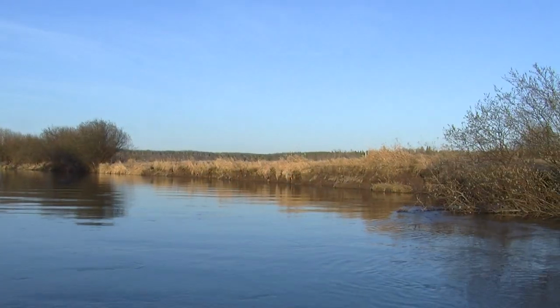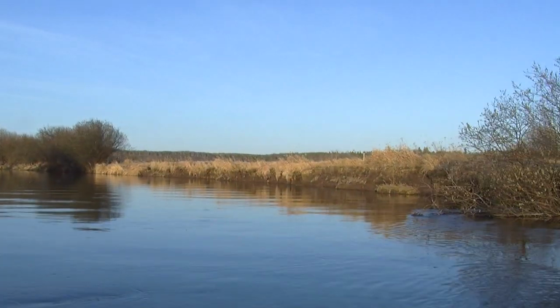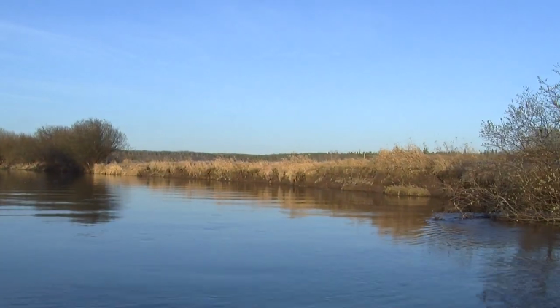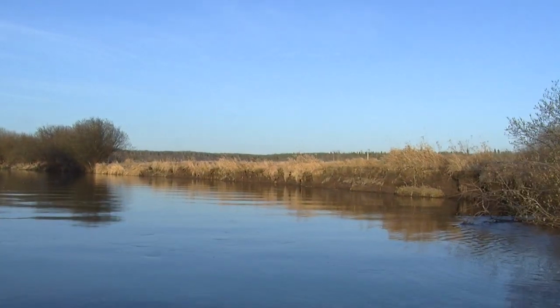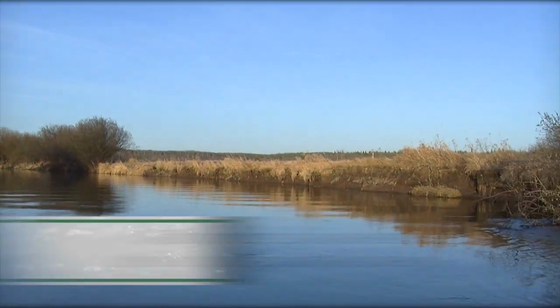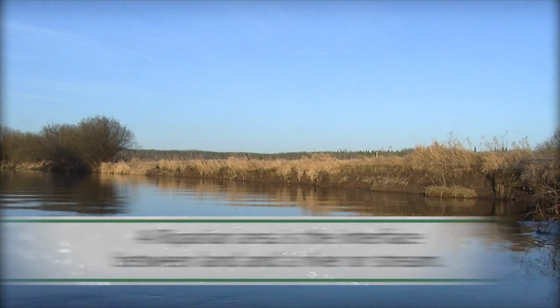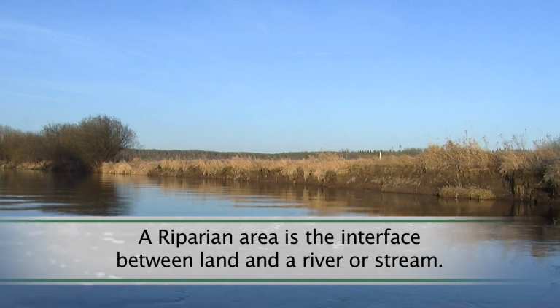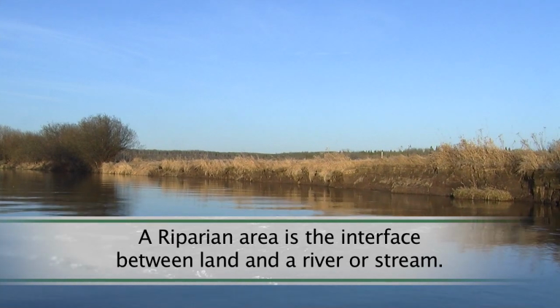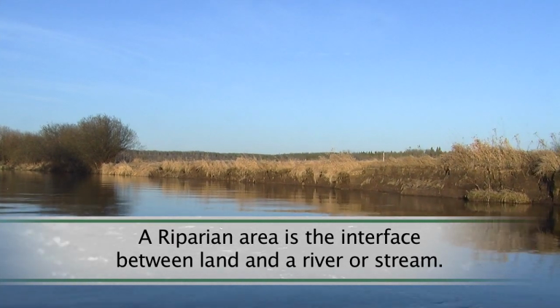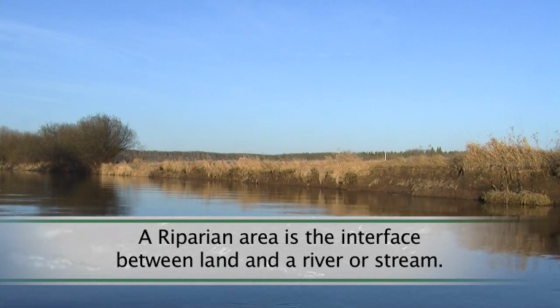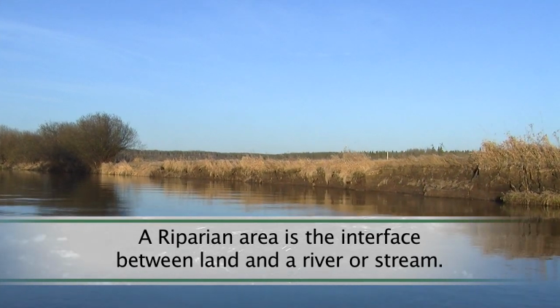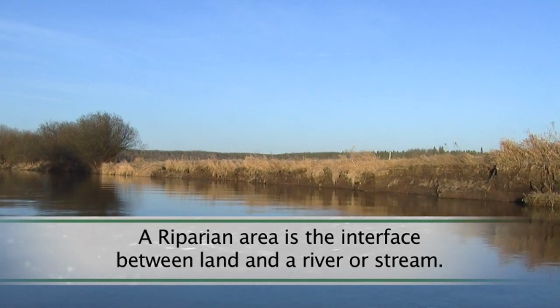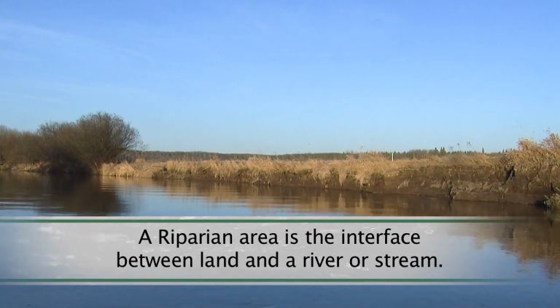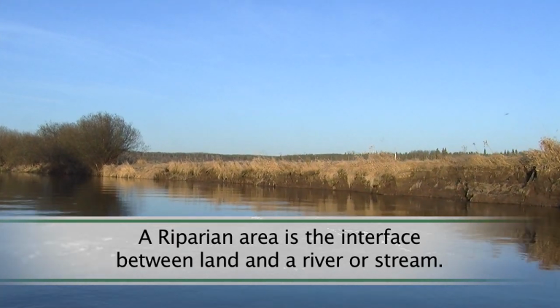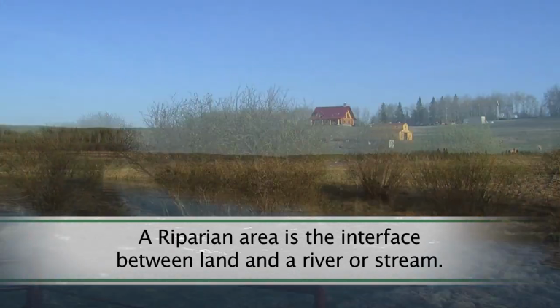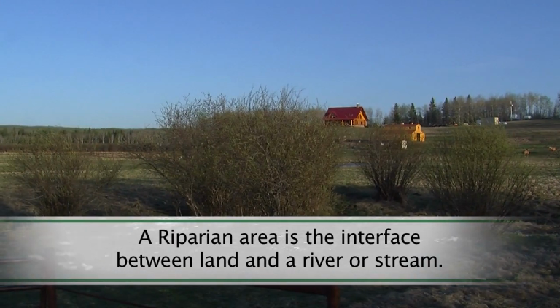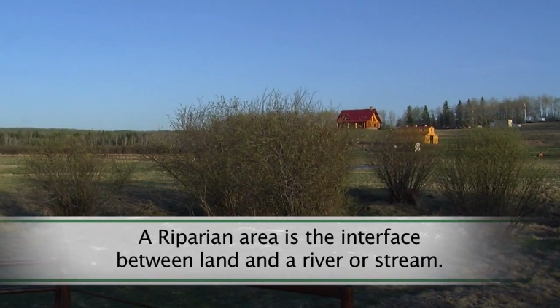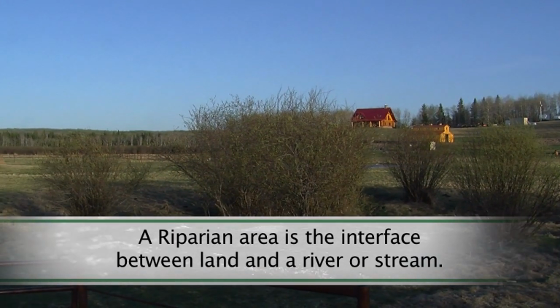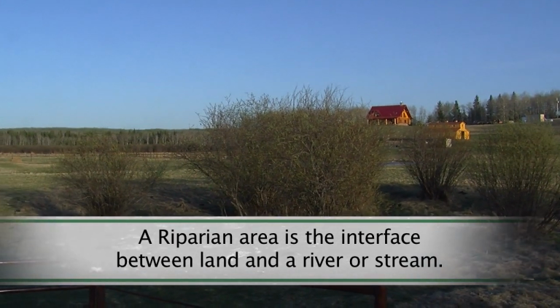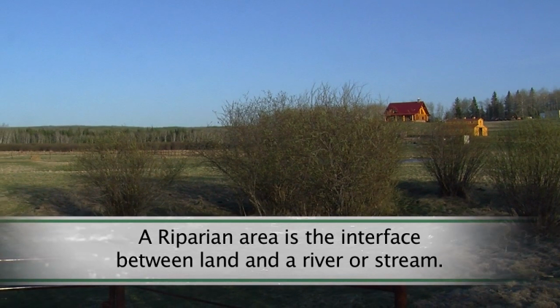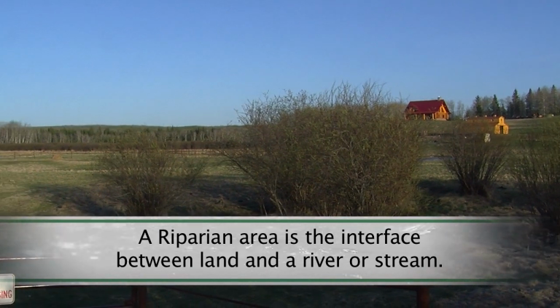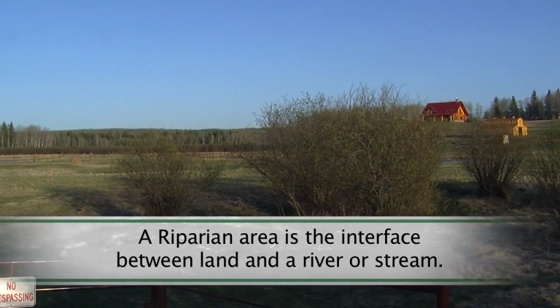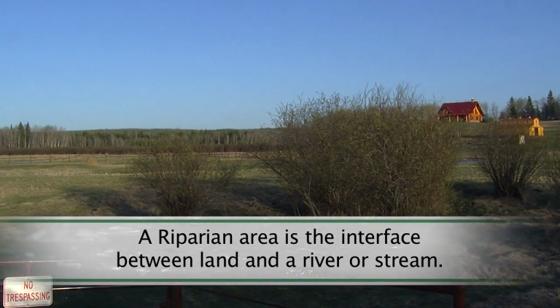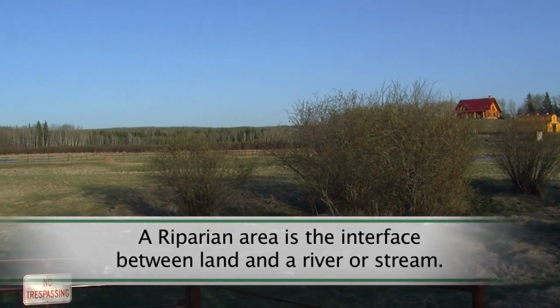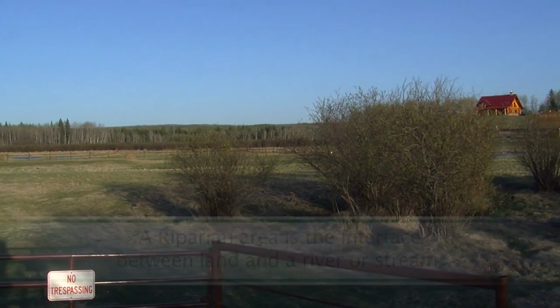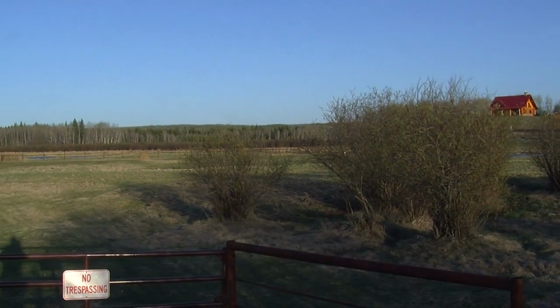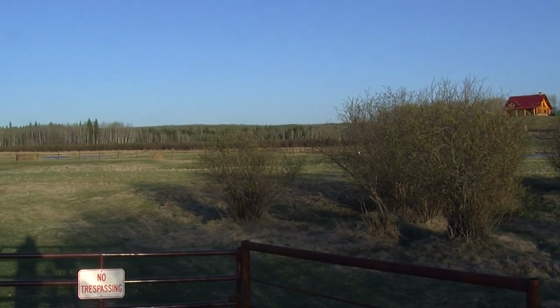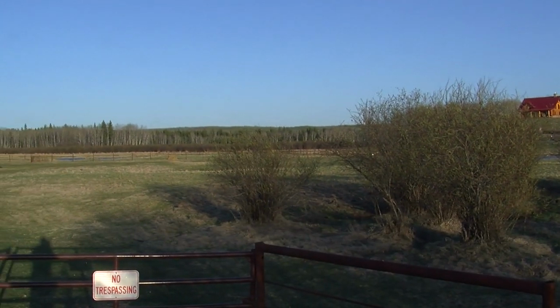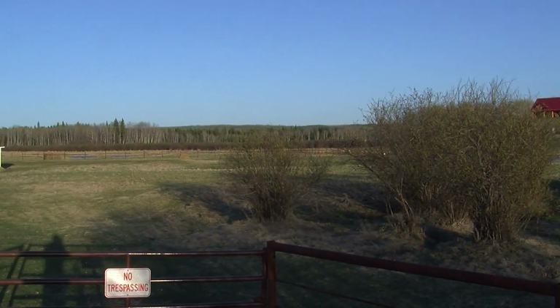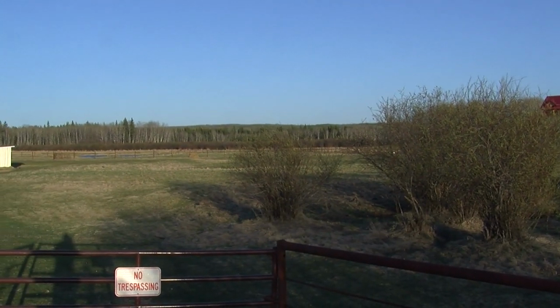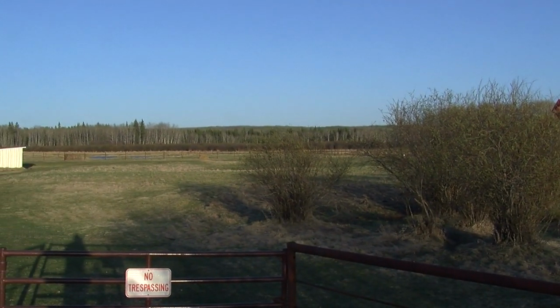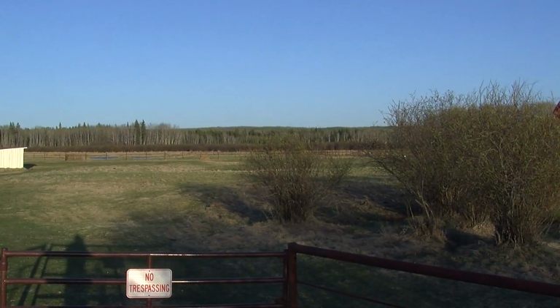The Owl River has been identified to have some problems with its riparian areas. So we're working with landowners to try to enhance these areas and restore the riparian areas along the Owl River.